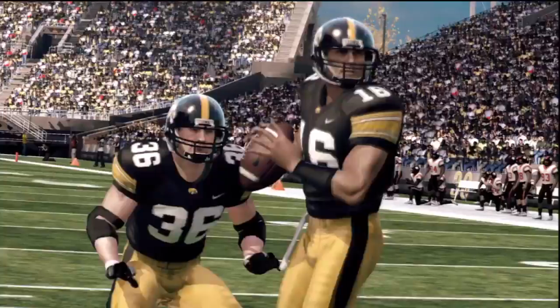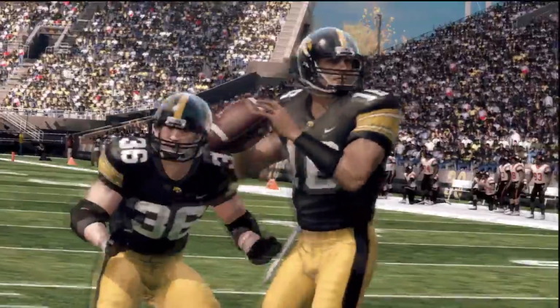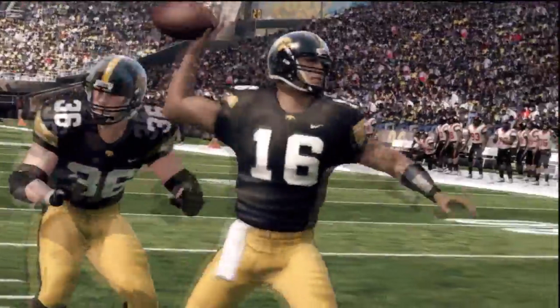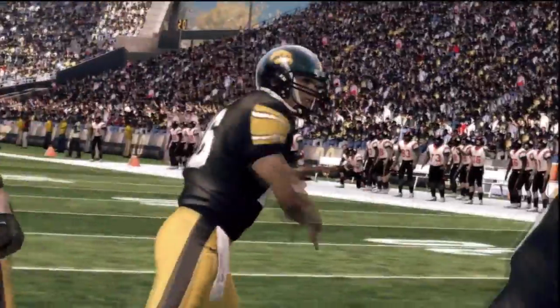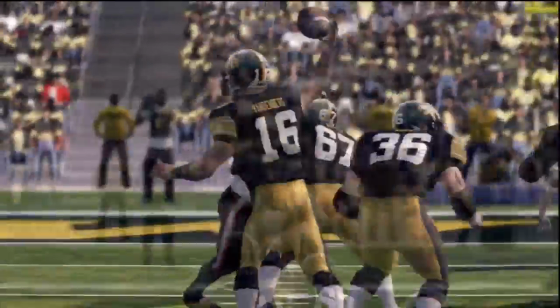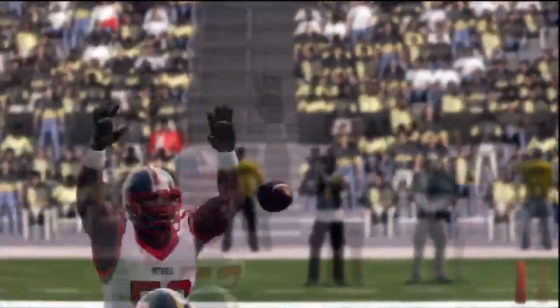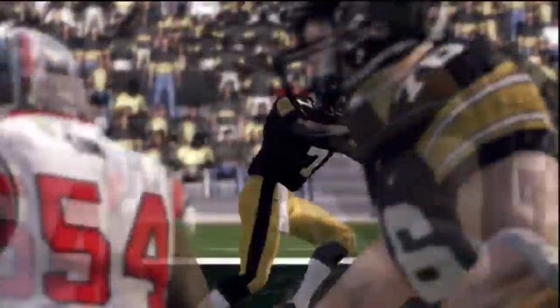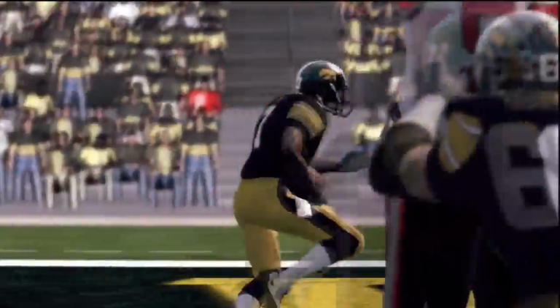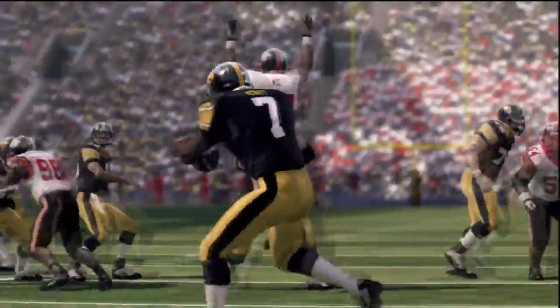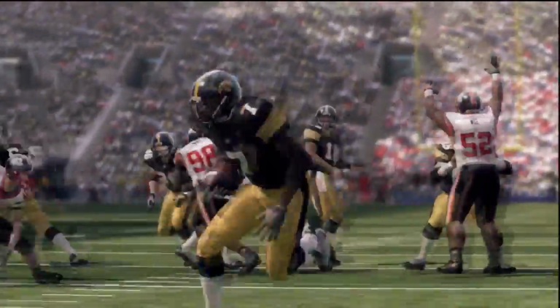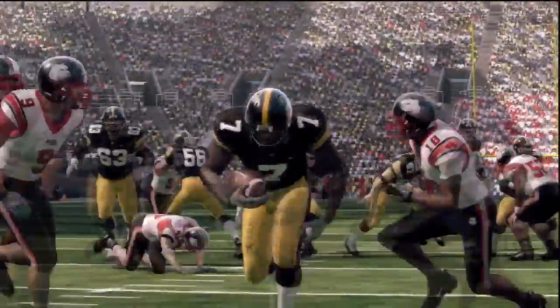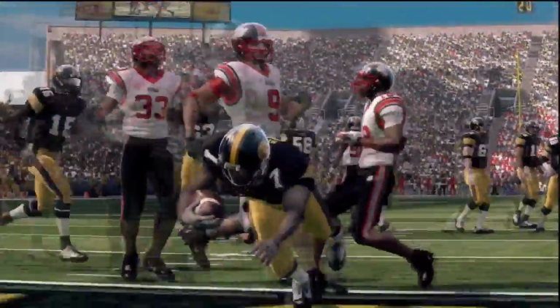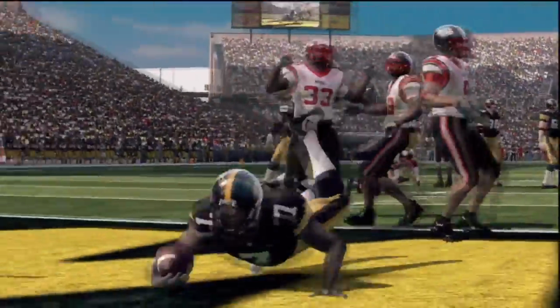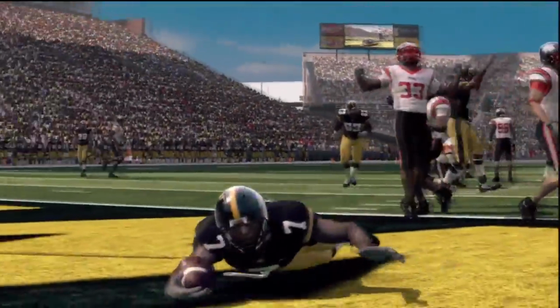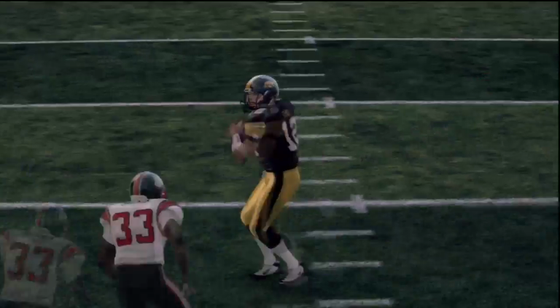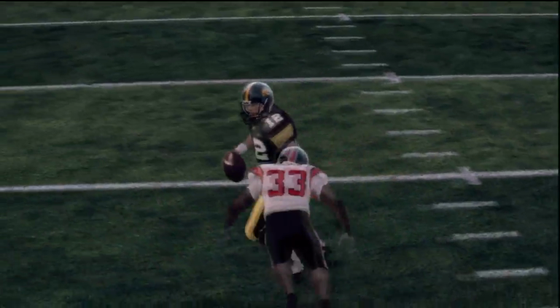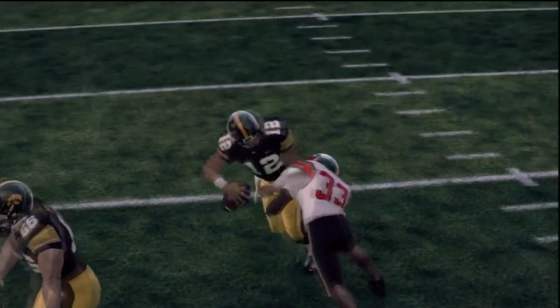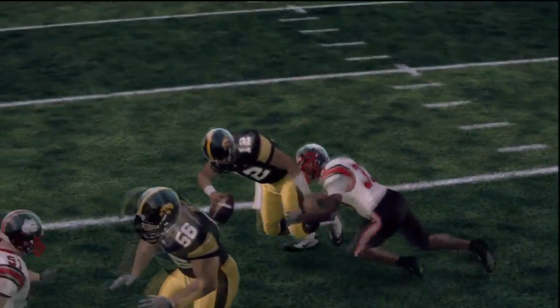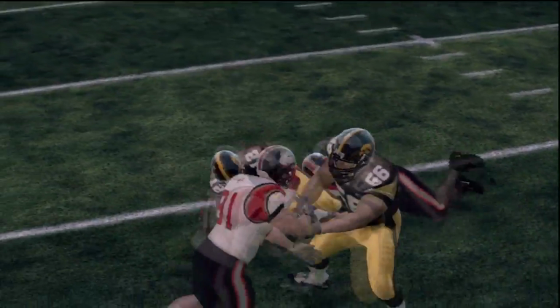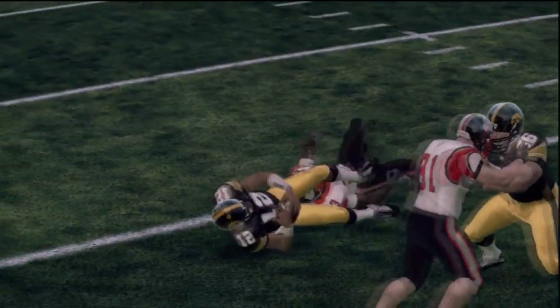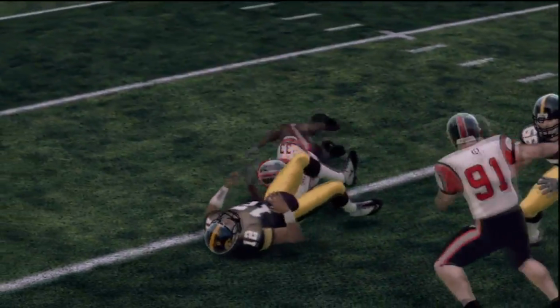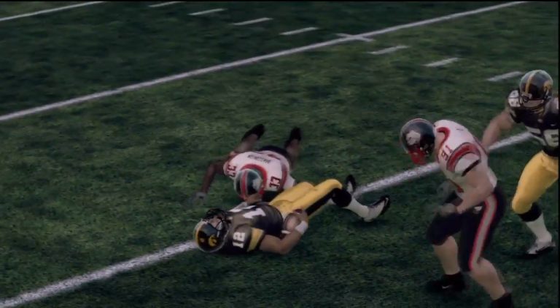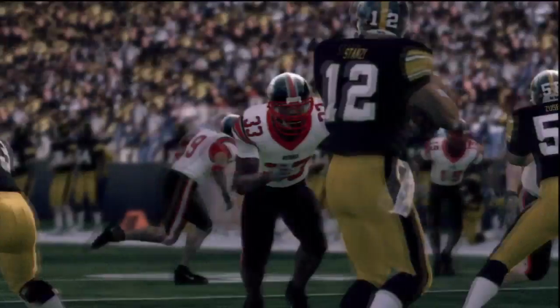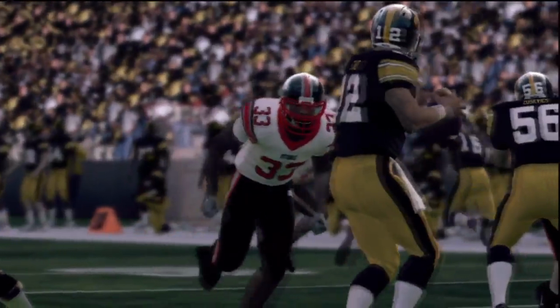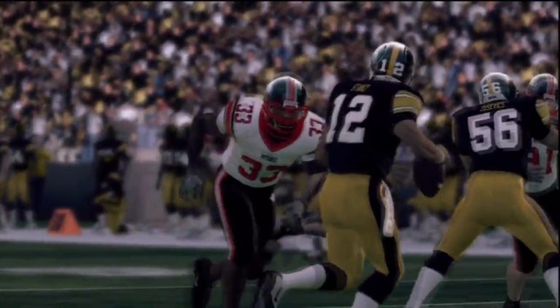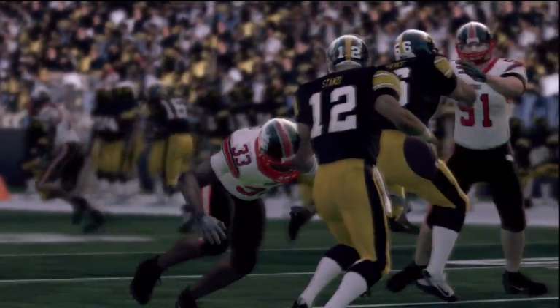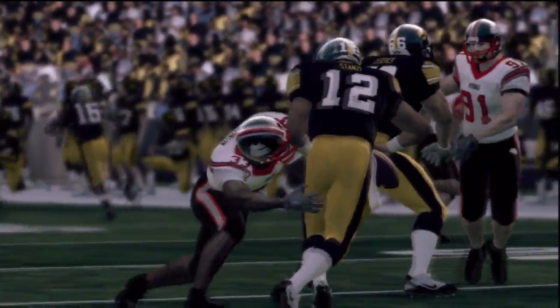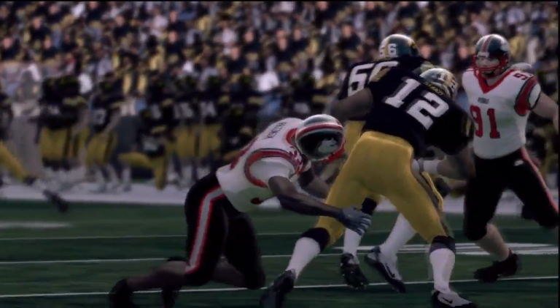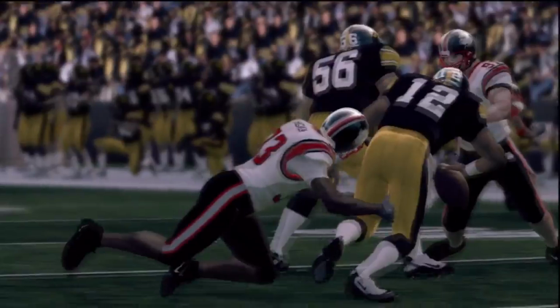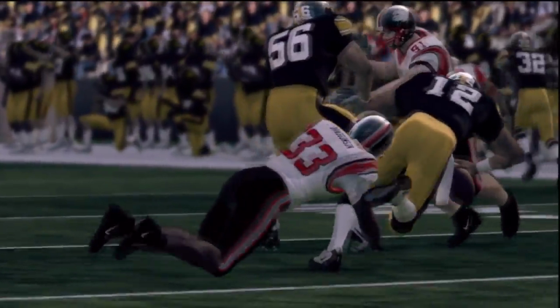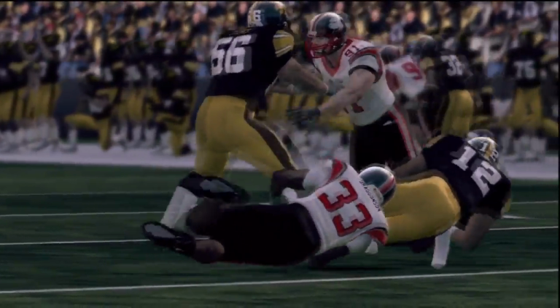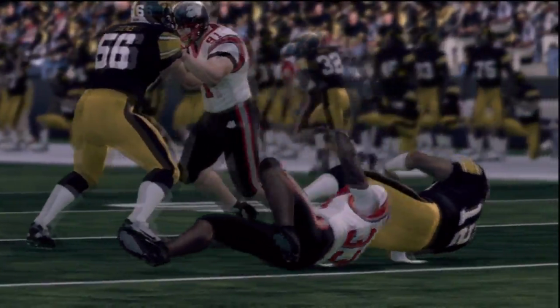The Pit Bulls would manage to get a field goal before the half ended. Middle linebacker Jason Draginson gets a sack of Stanzi — one of 8 sacks on the day for Patoka Valley.